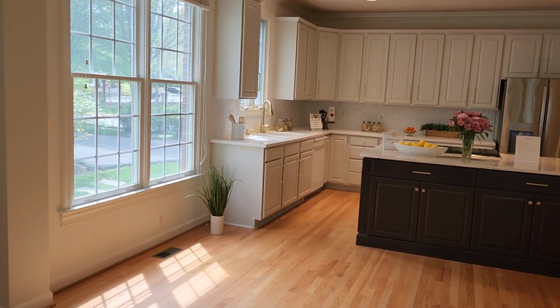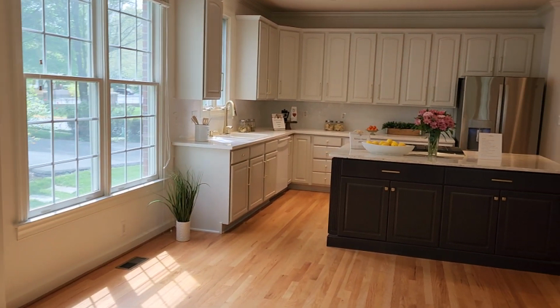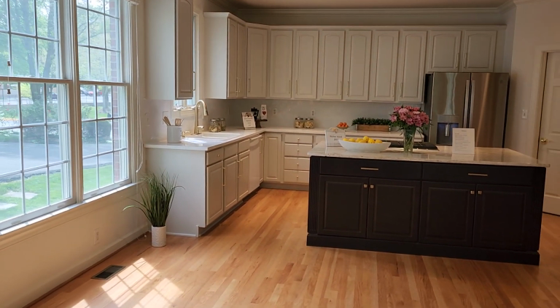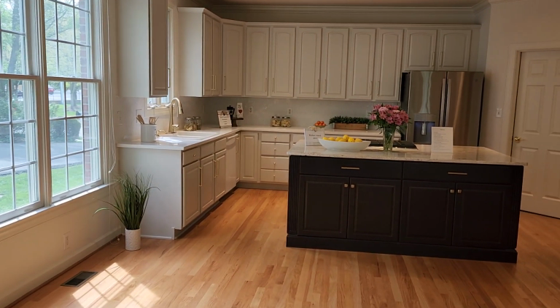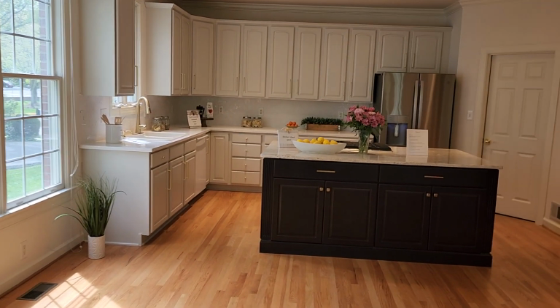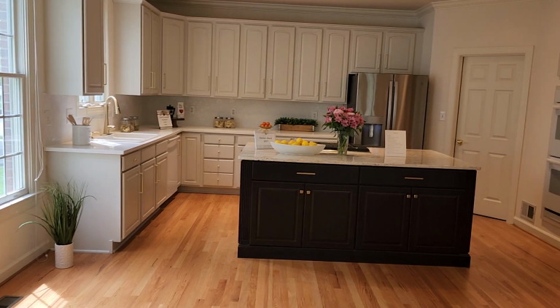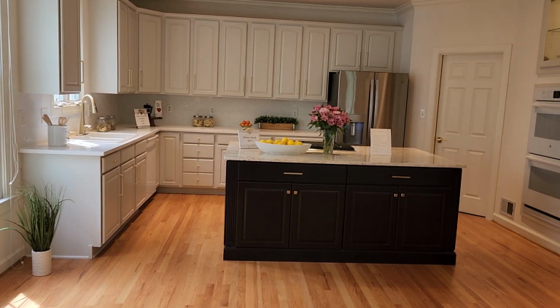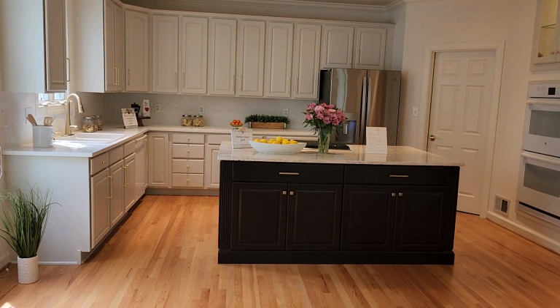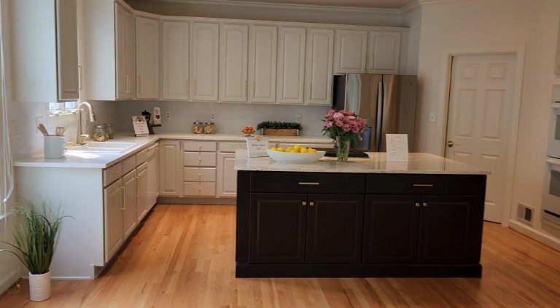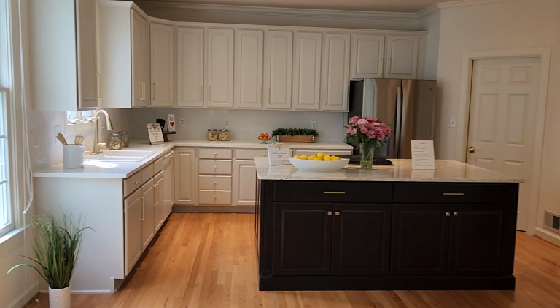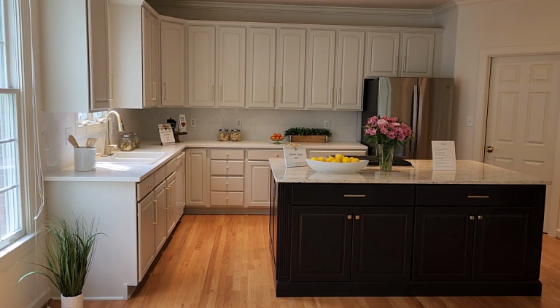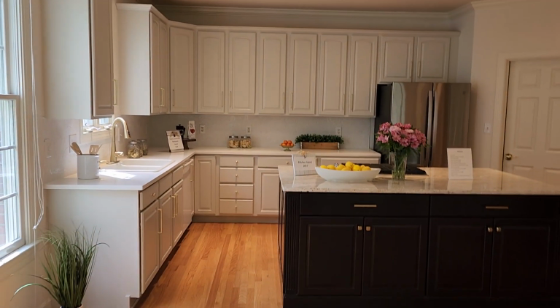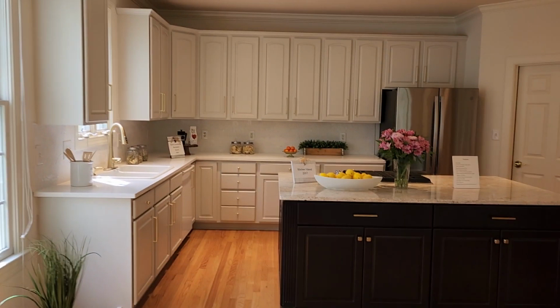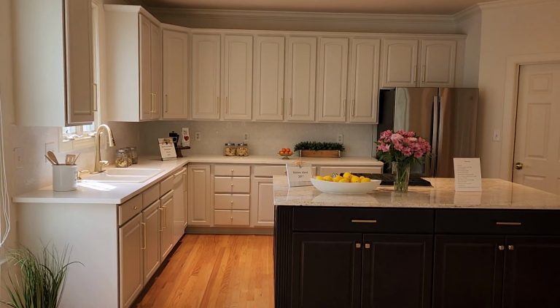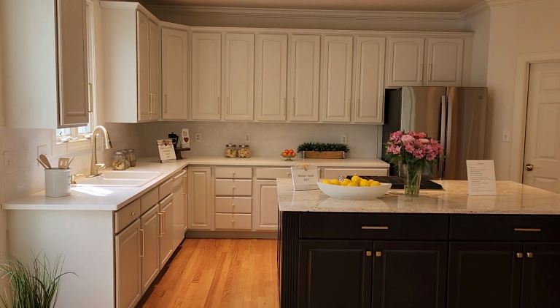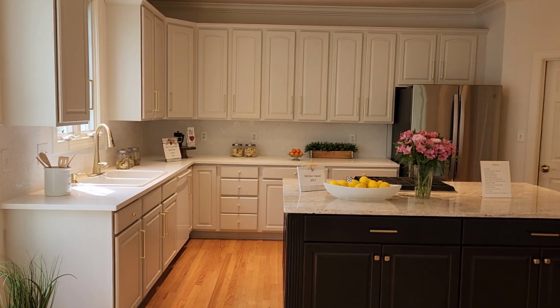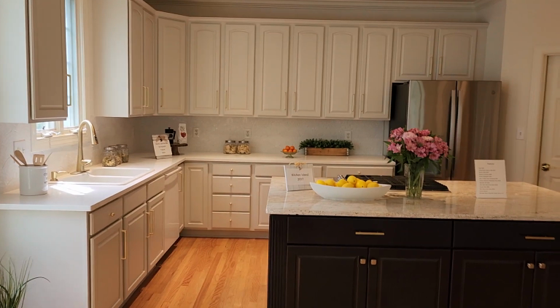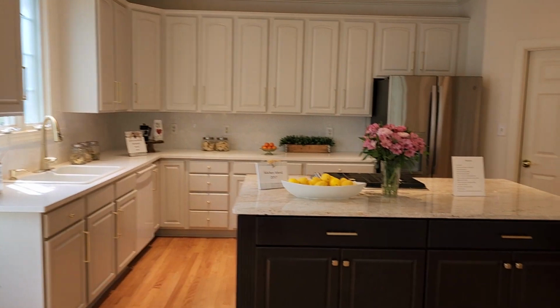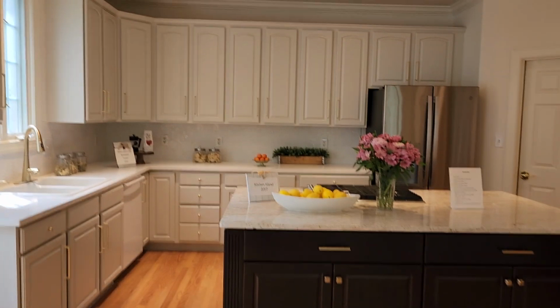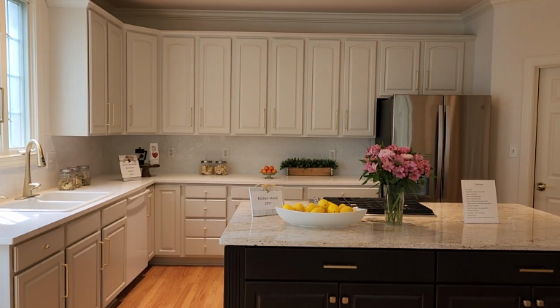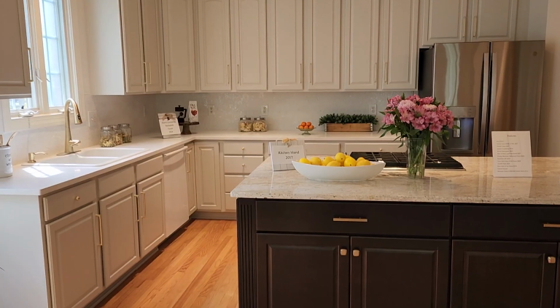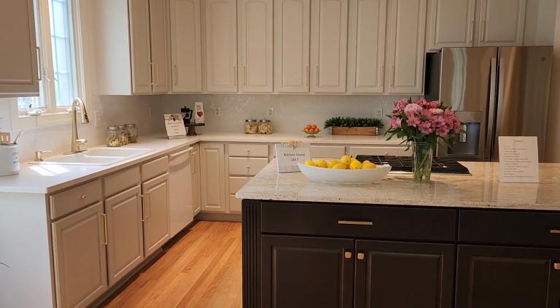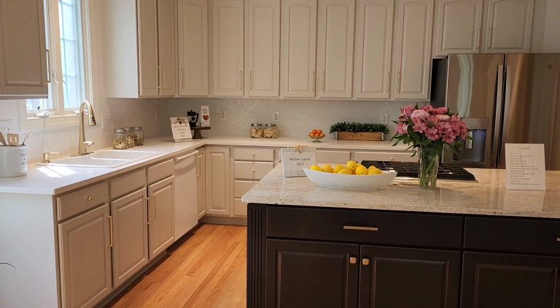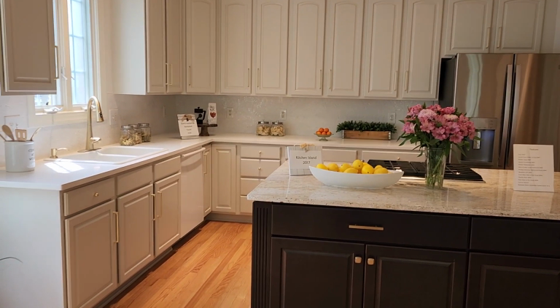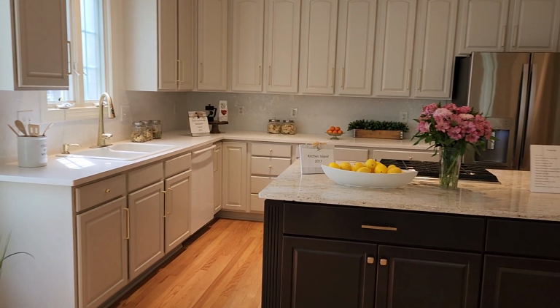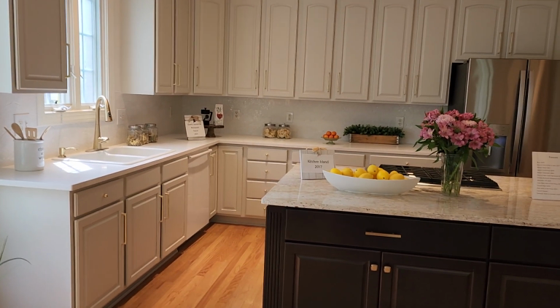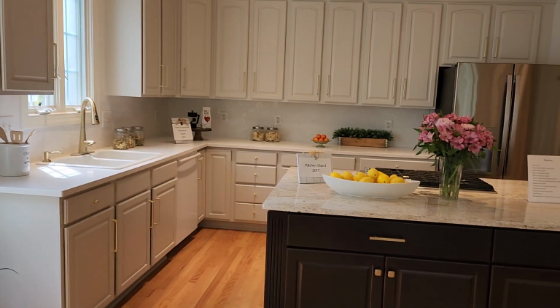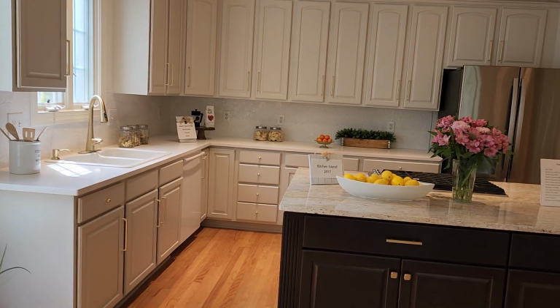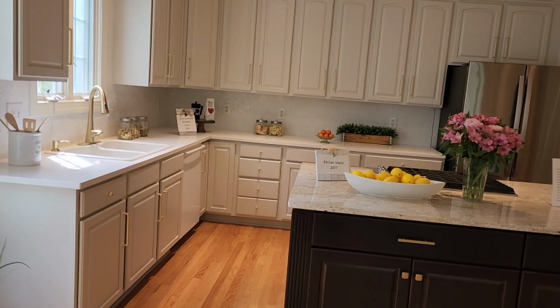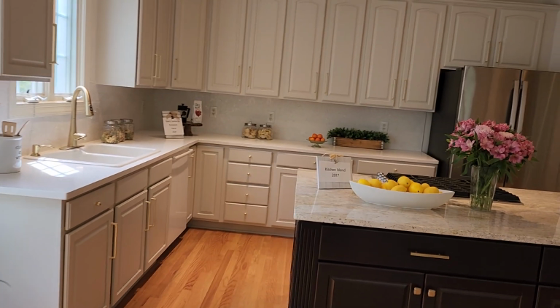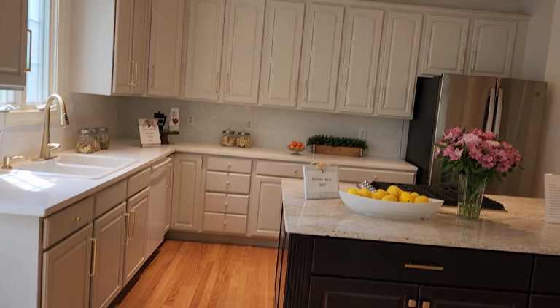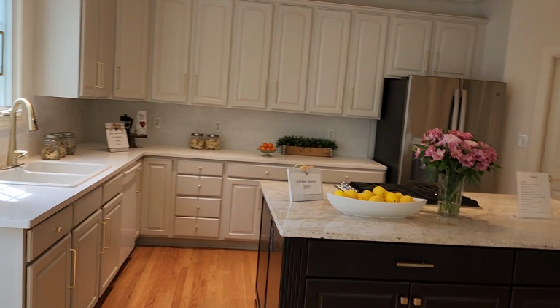The kitchen is renovated. We kept the beautiful cabinets and painted them. The counters and backsplash are new, along with new door handles.